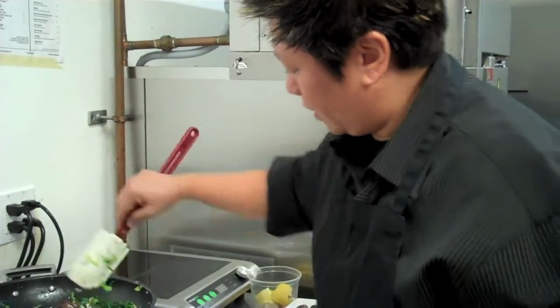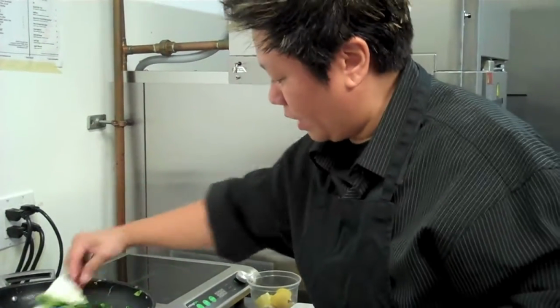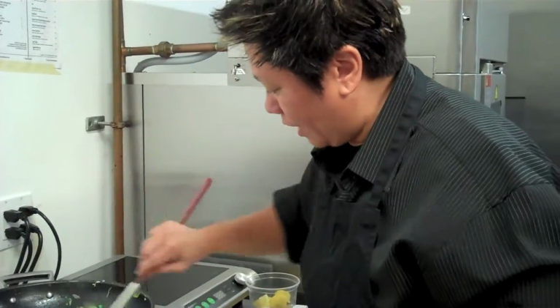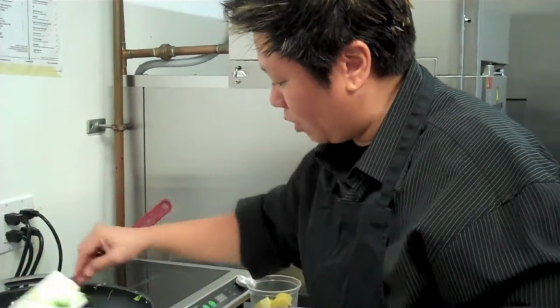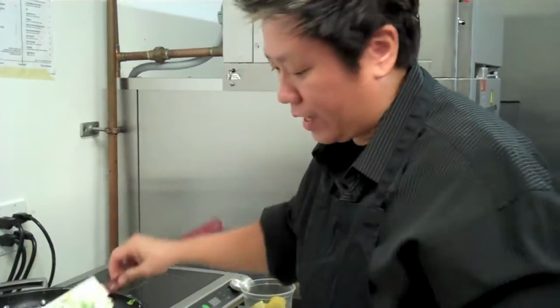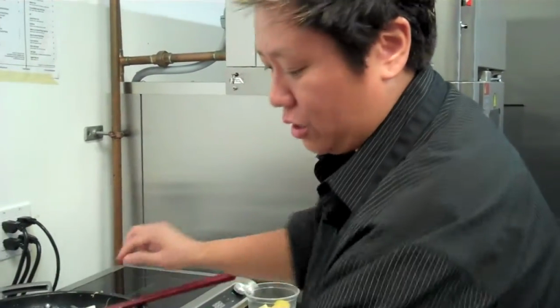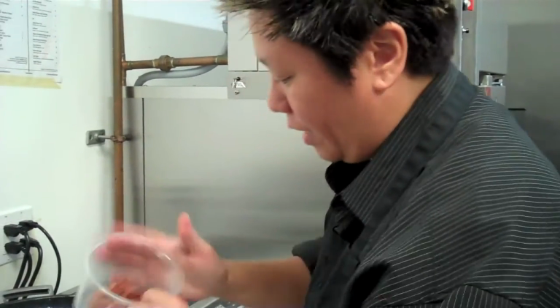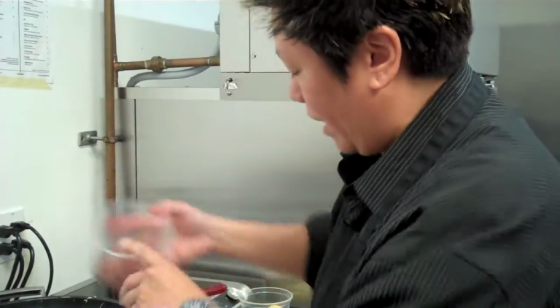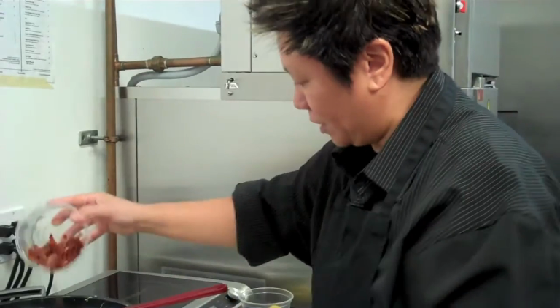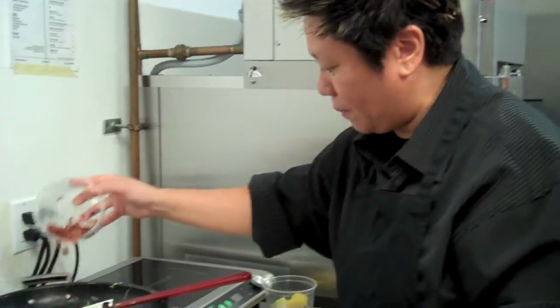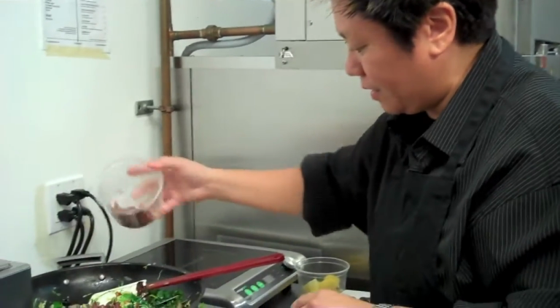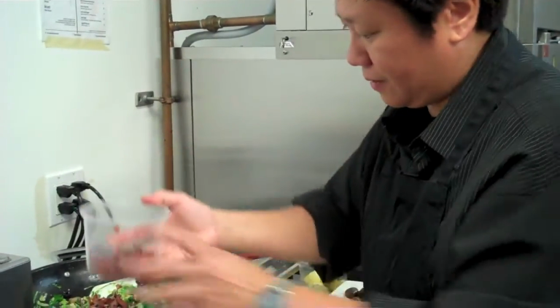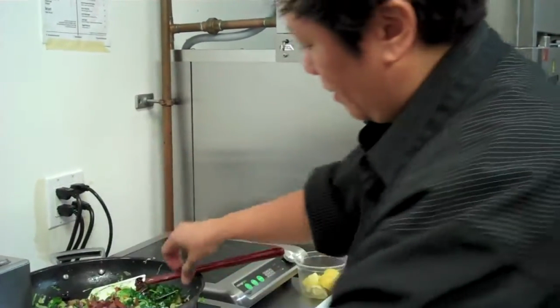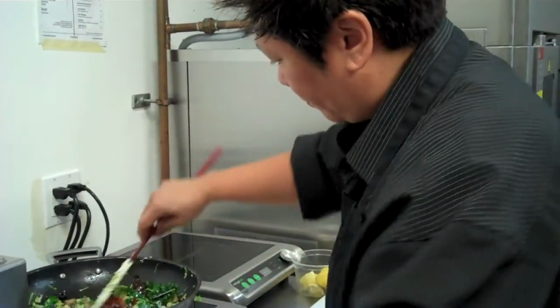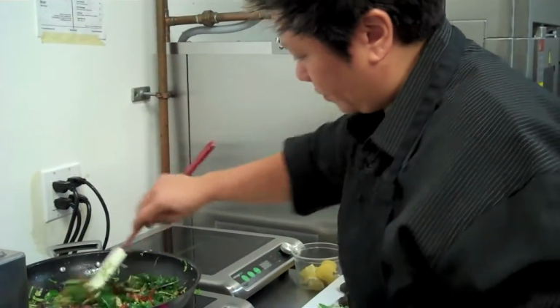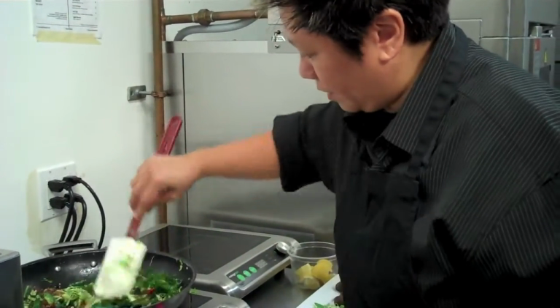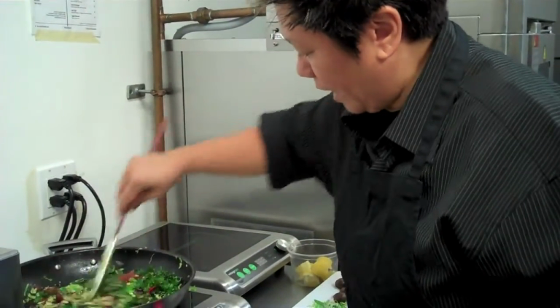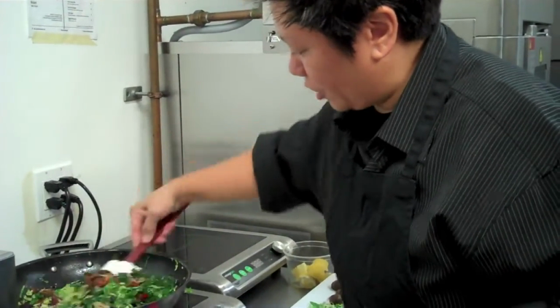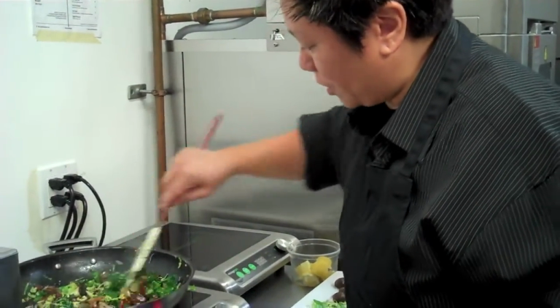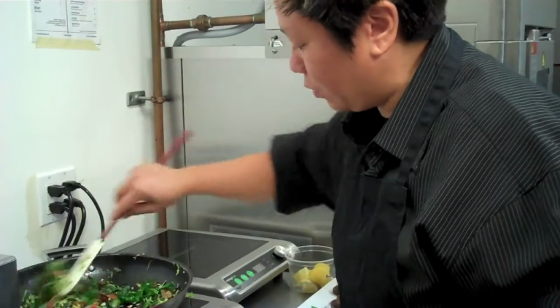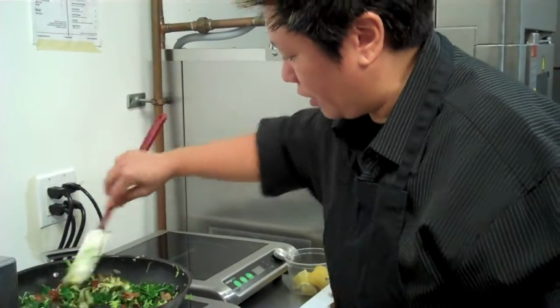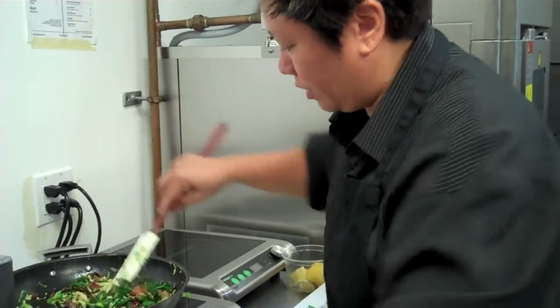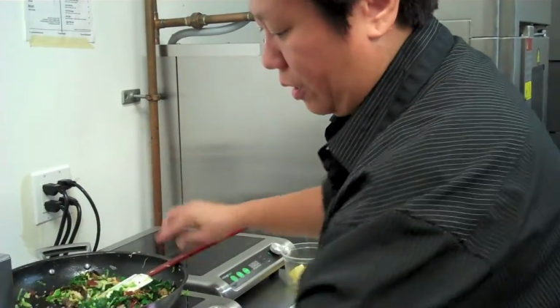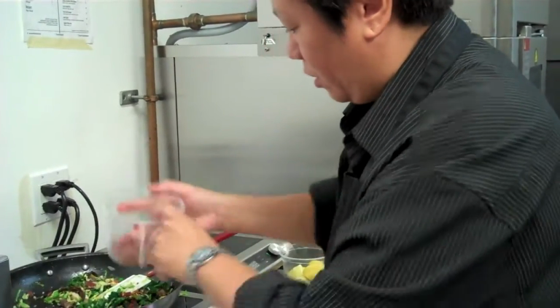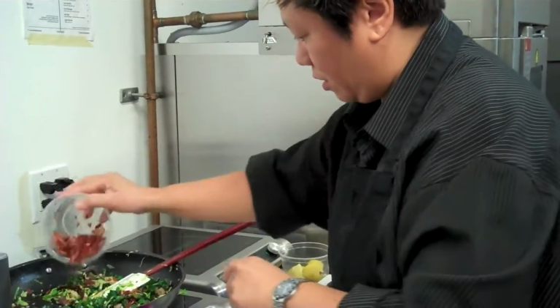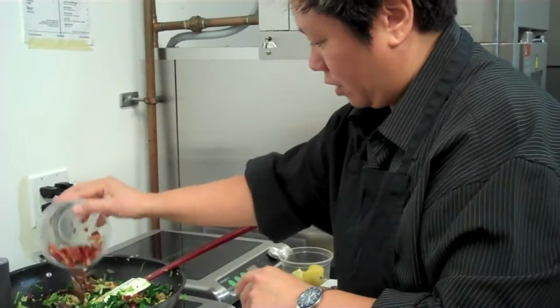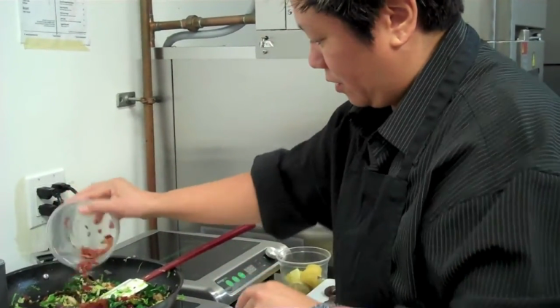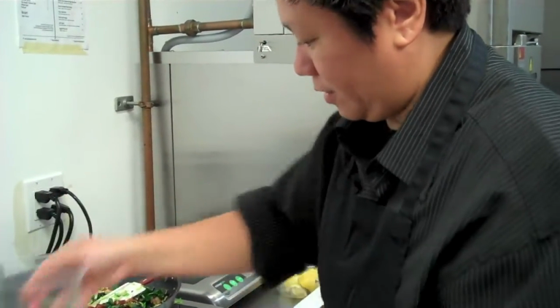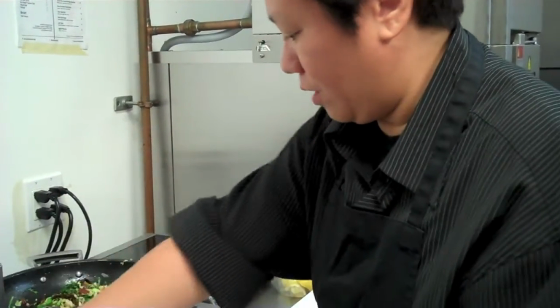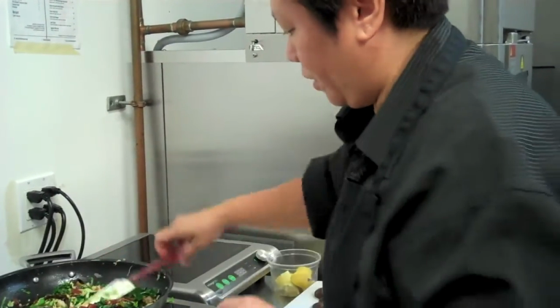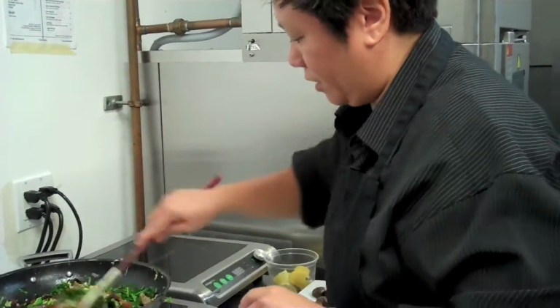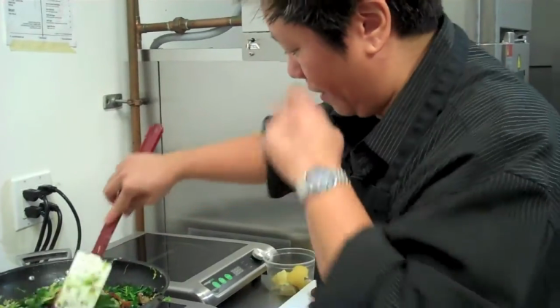I think we're almost there — I want to add my pancetta back in. That is the crispy pancetta we started with. I put it all in. Yum.